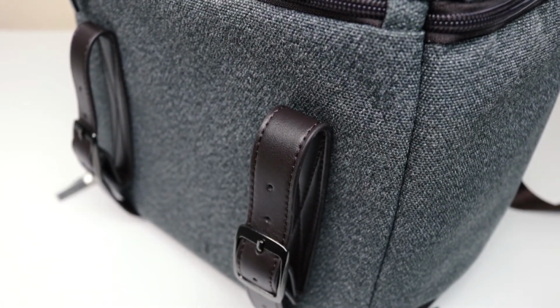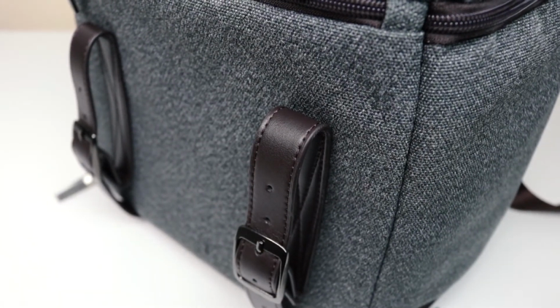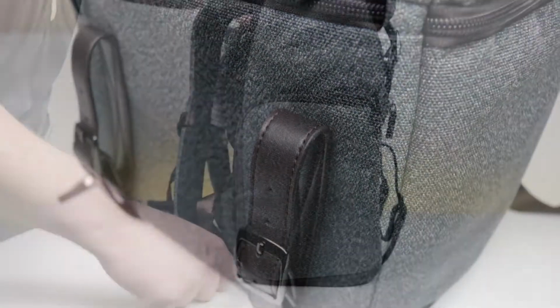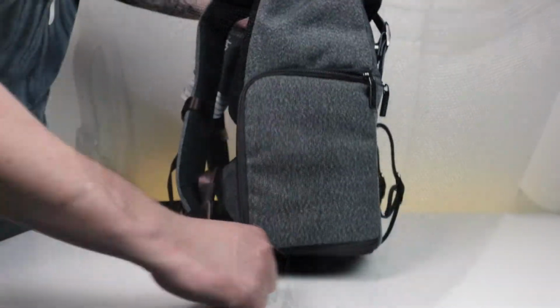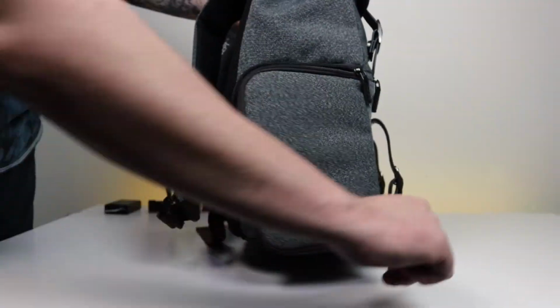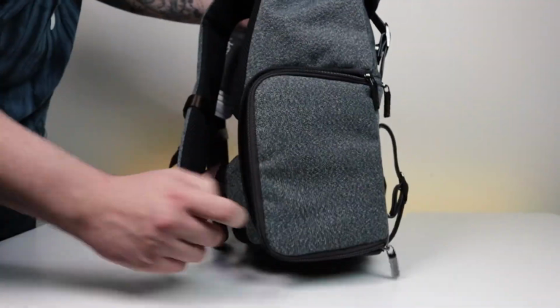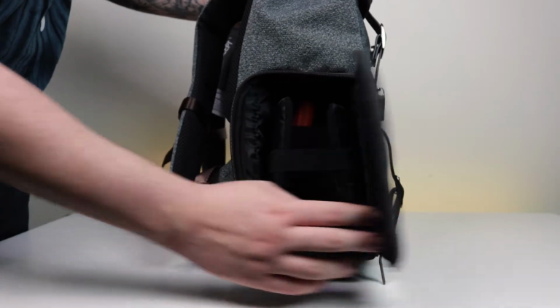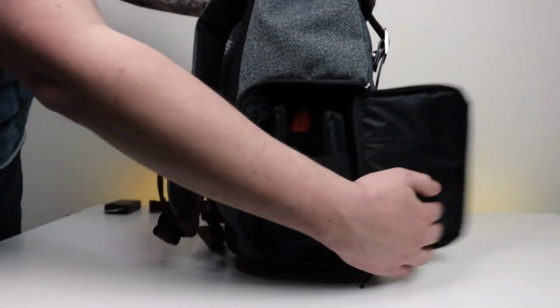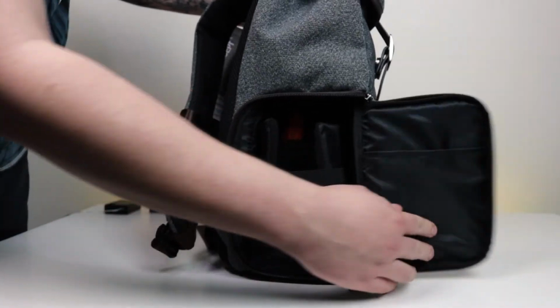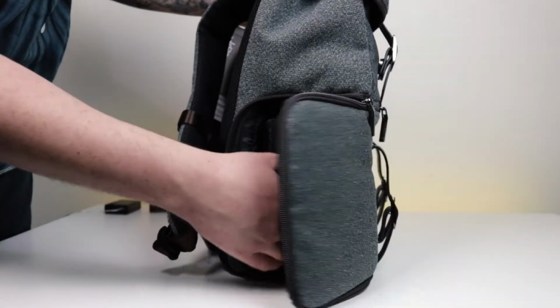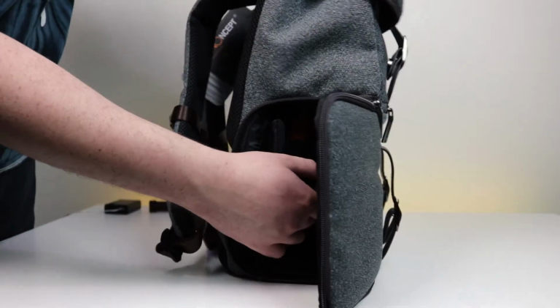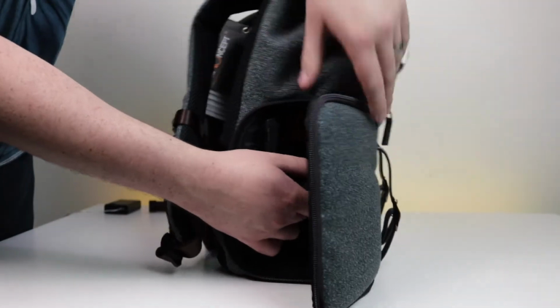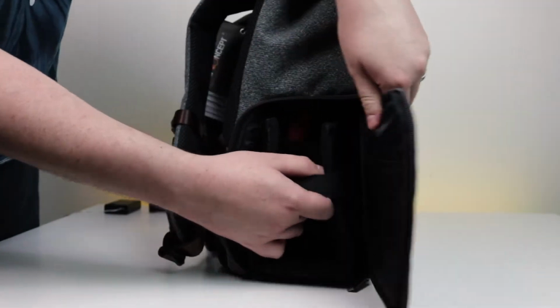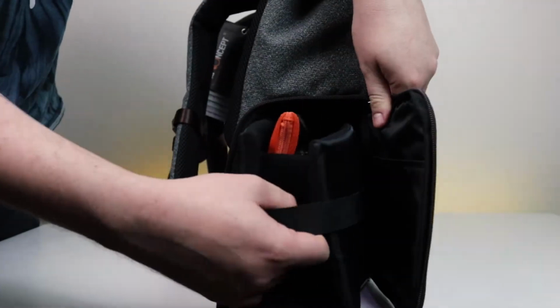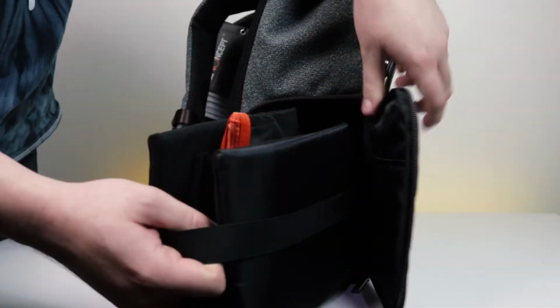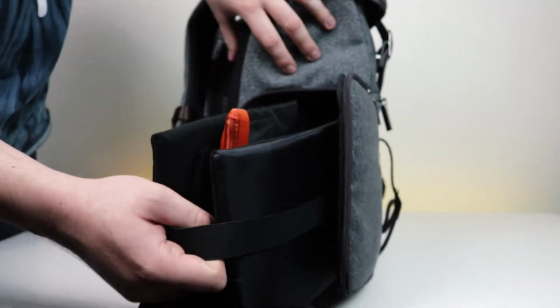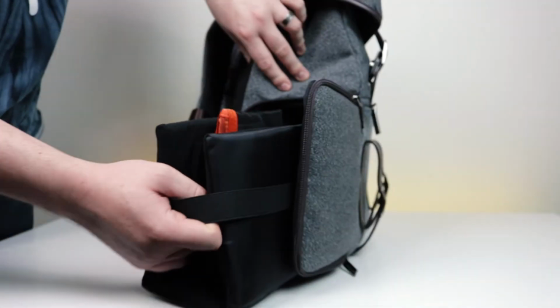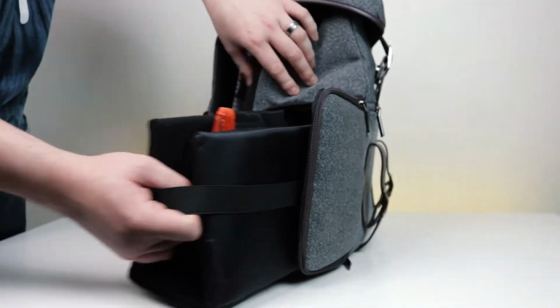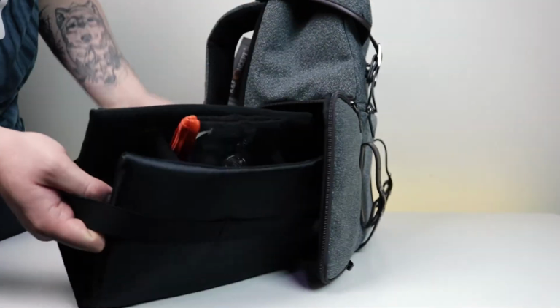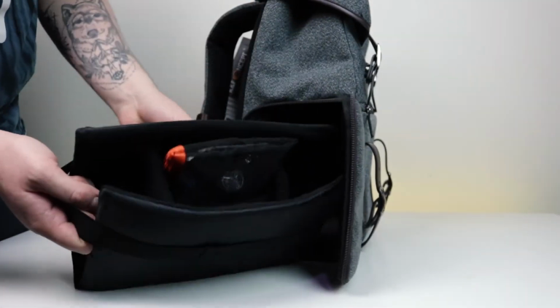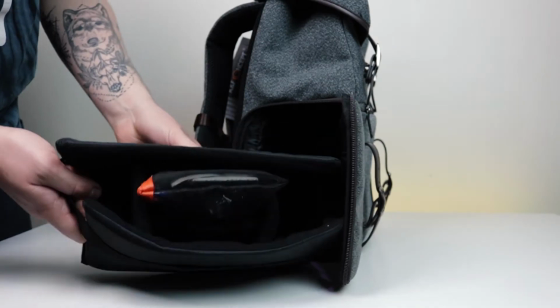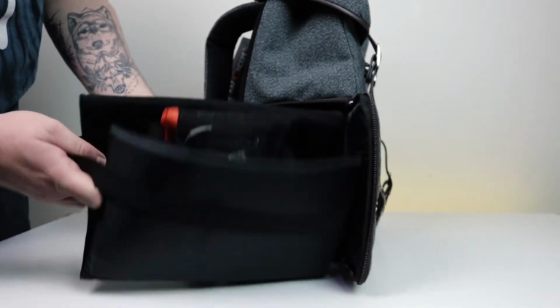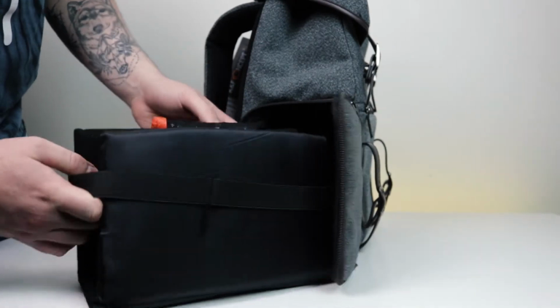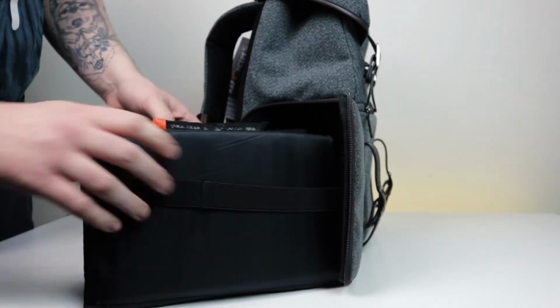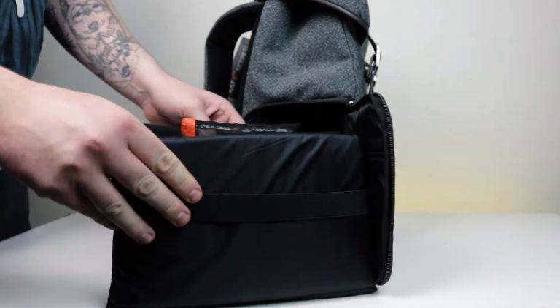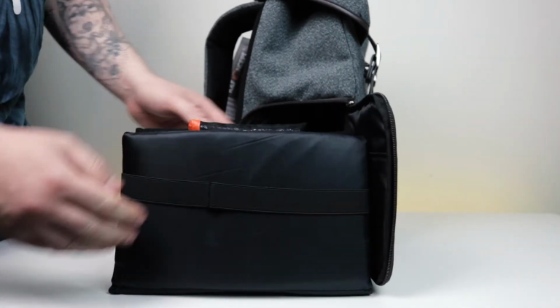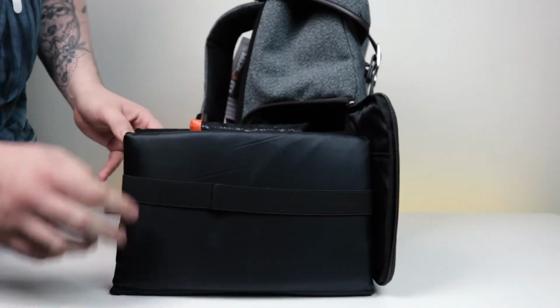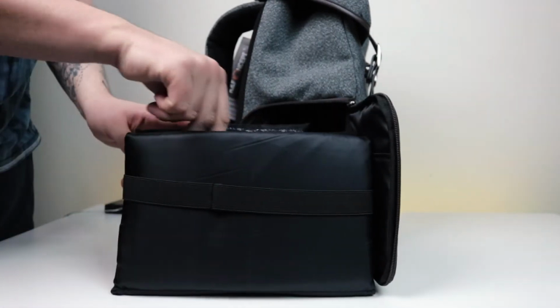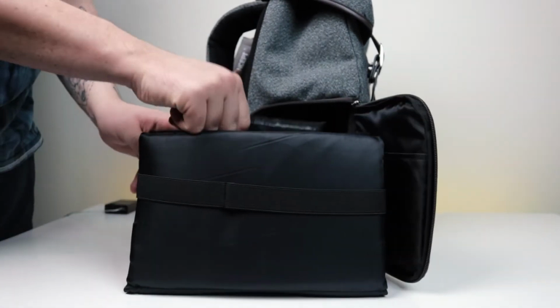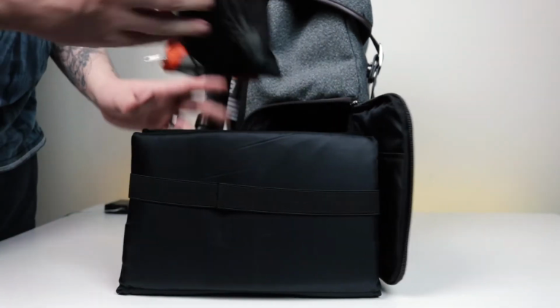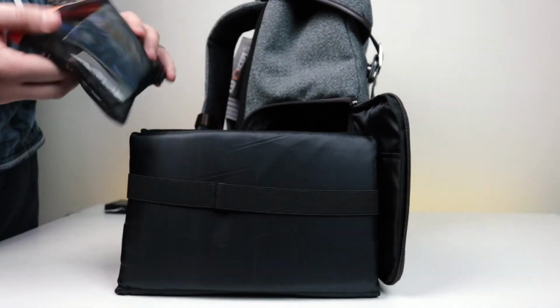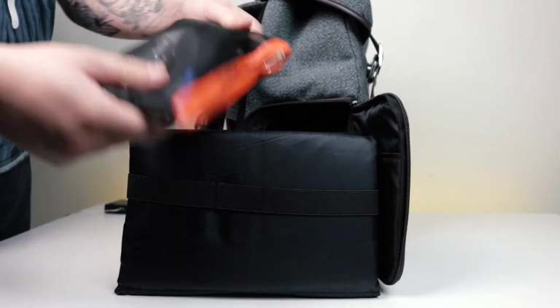So let's take a look at the camera insert. It's opened from the side with a zip and simply slides out. You also get an included cleaning kit in here, which is pretty sweet. You can then place your camera and lens into the insert and slide it back in.